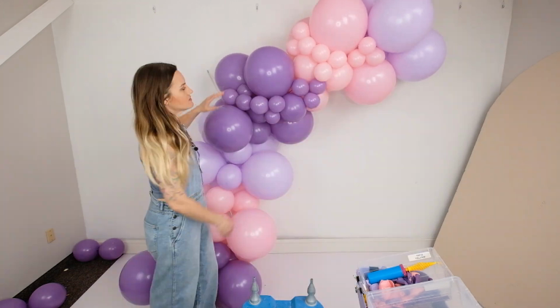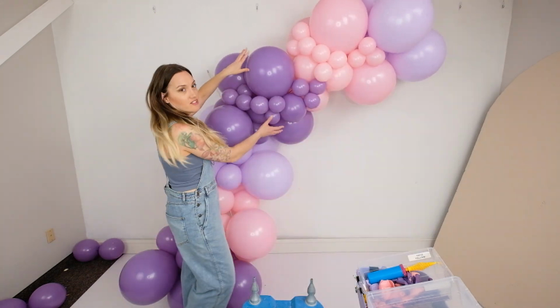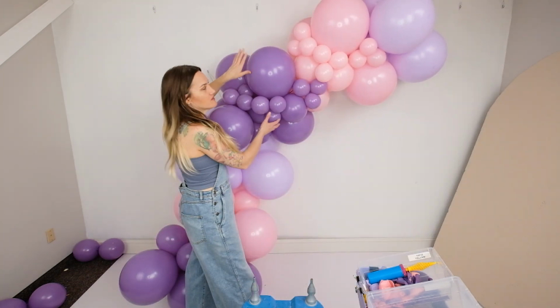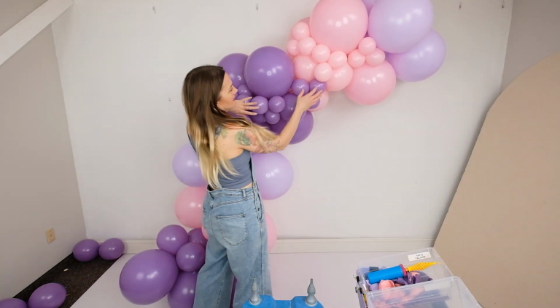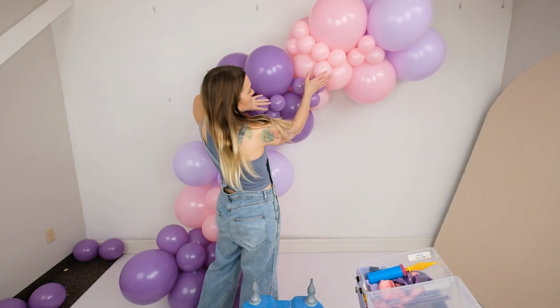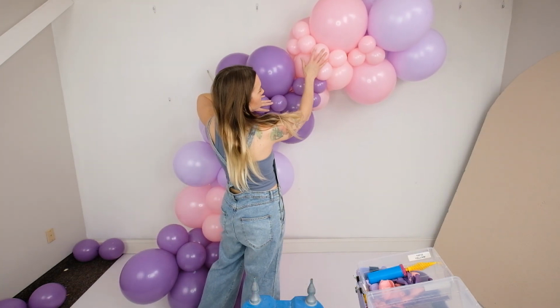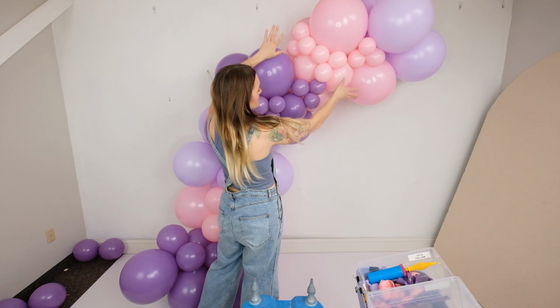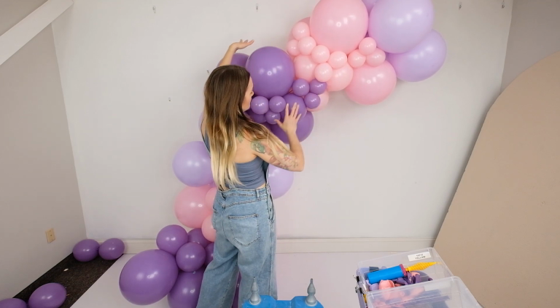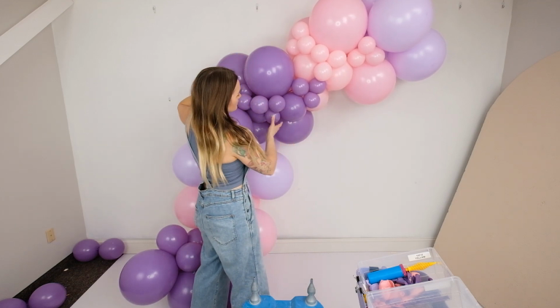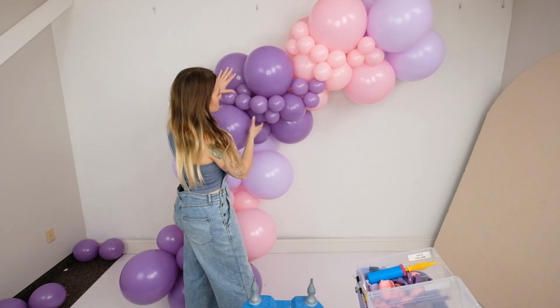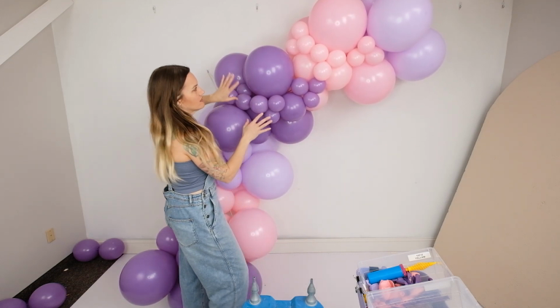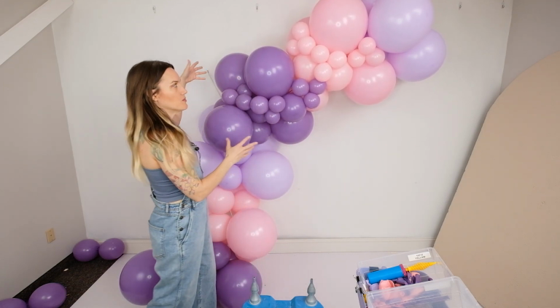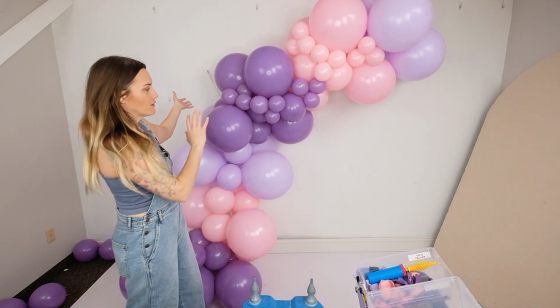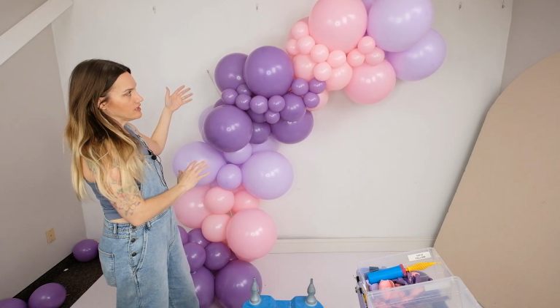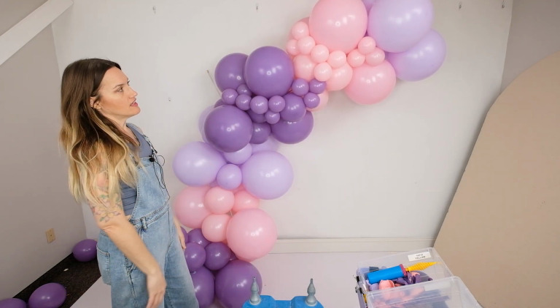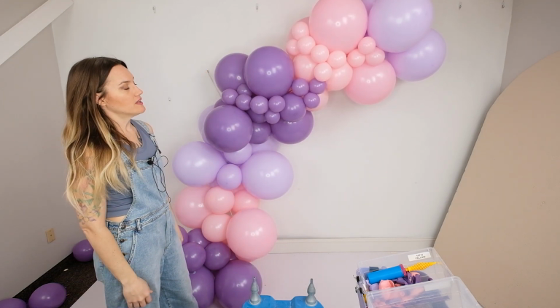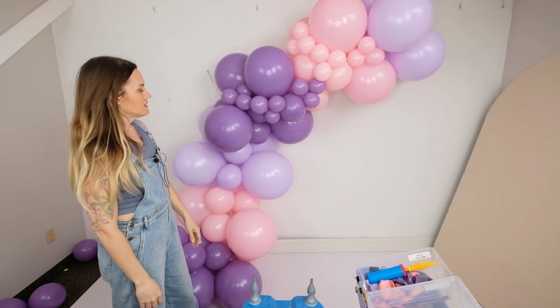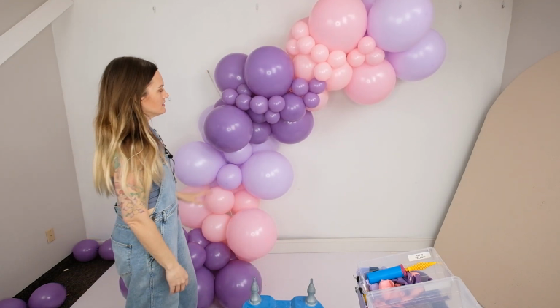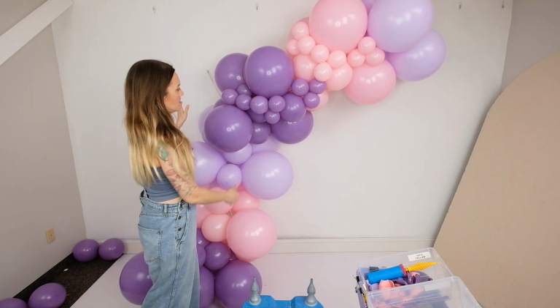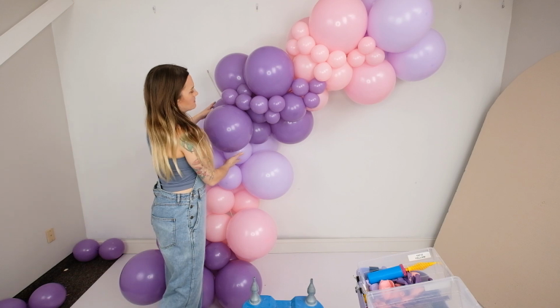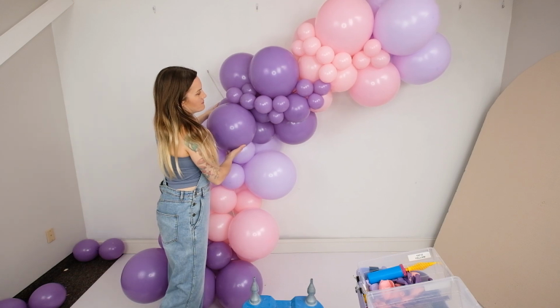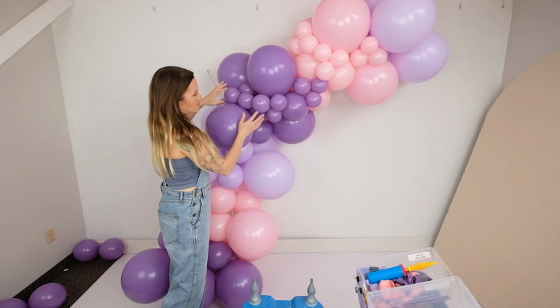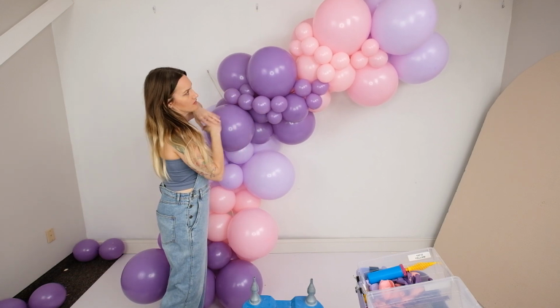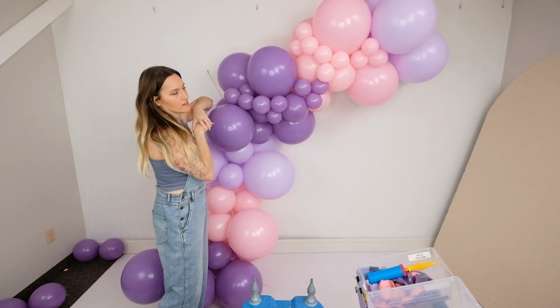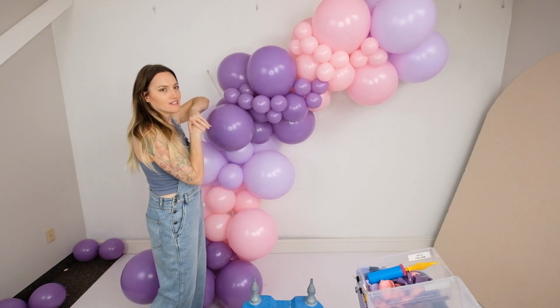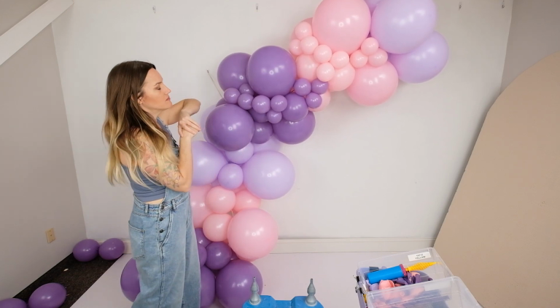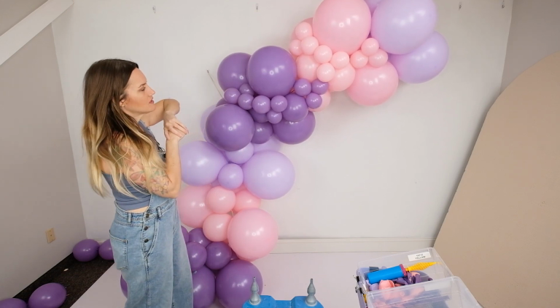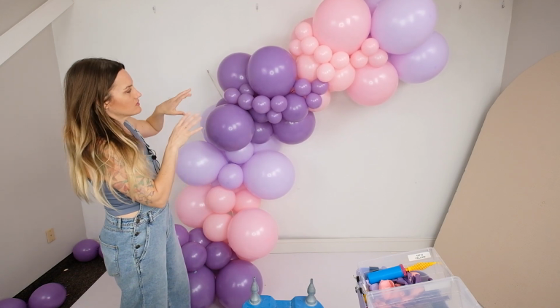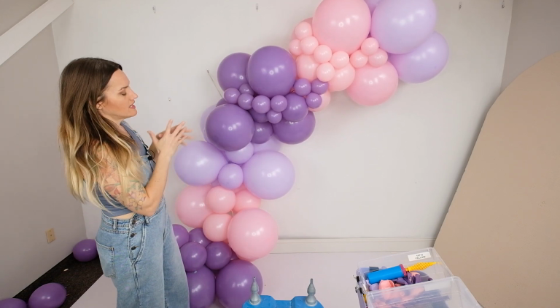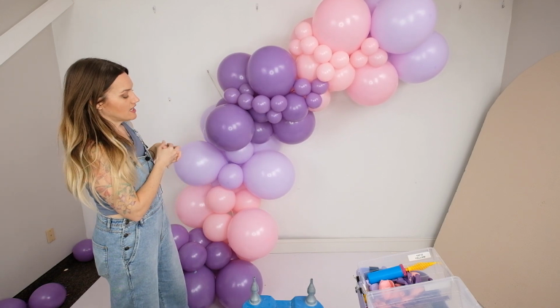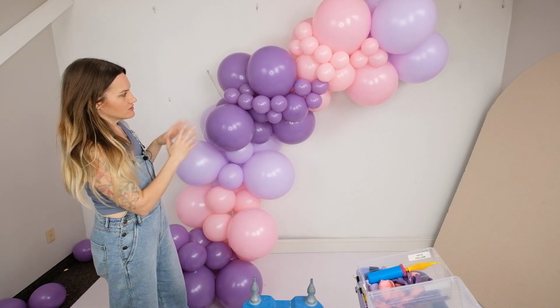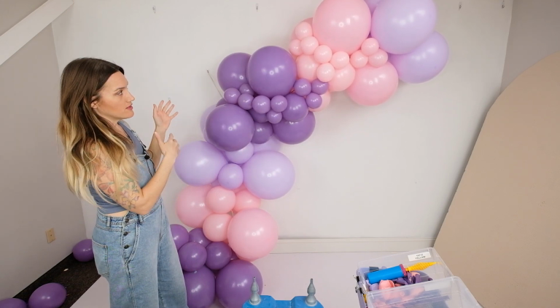As you can see, as we're adding the 5-inch balloons, it's really starting to fill out the shape and giving it a lot more fullness. It's actually probably my favorite part of the garlands because it really does give it that extra dimension.